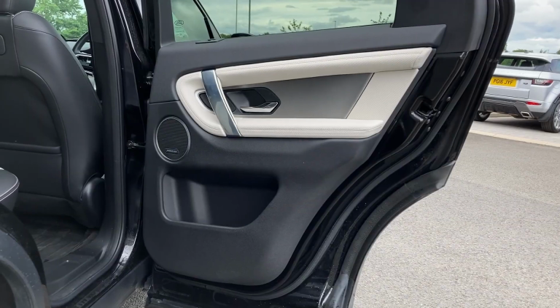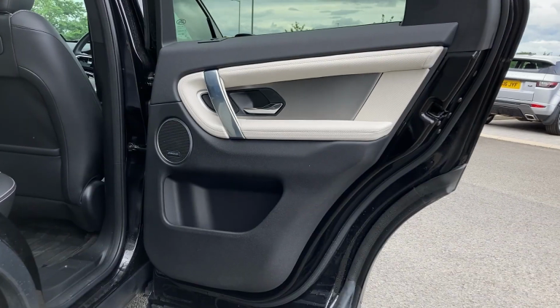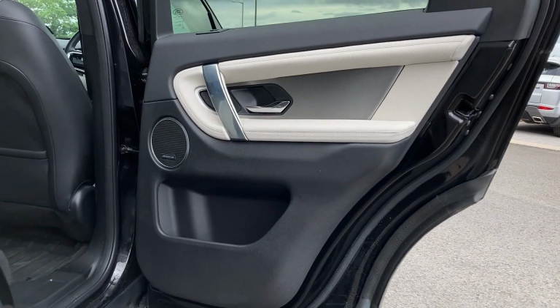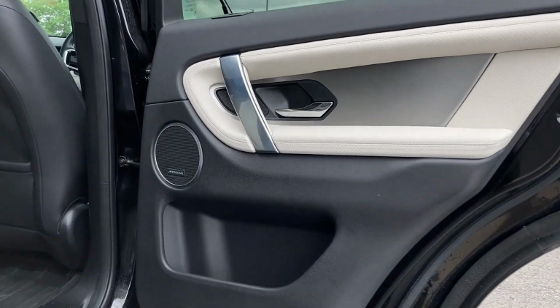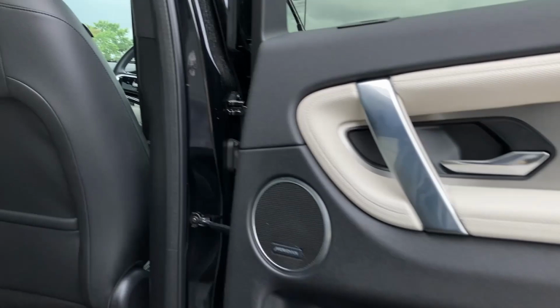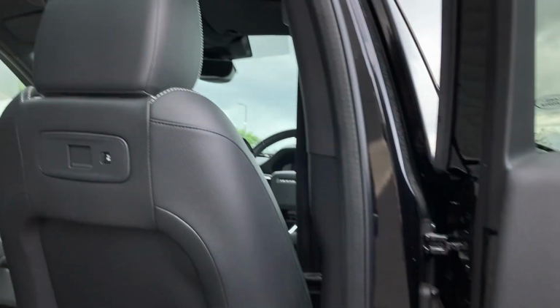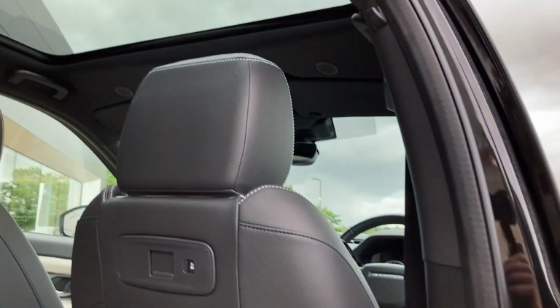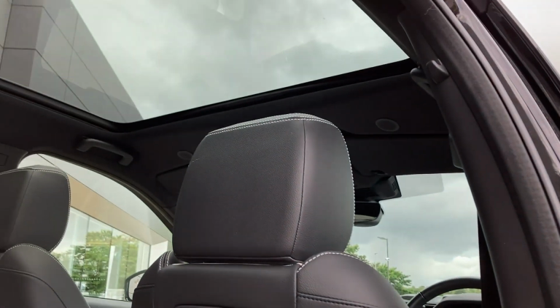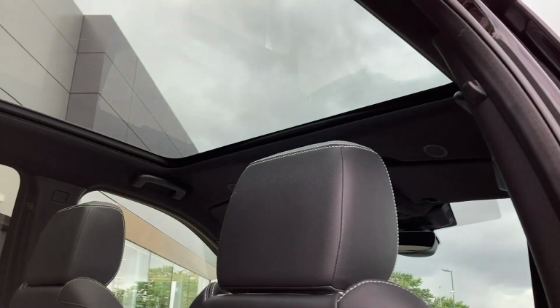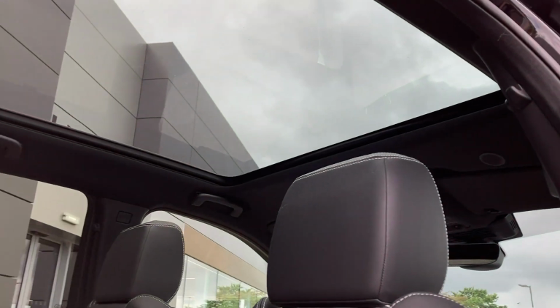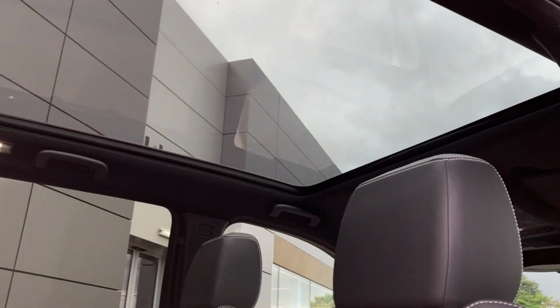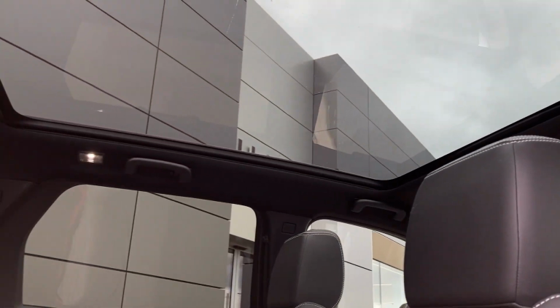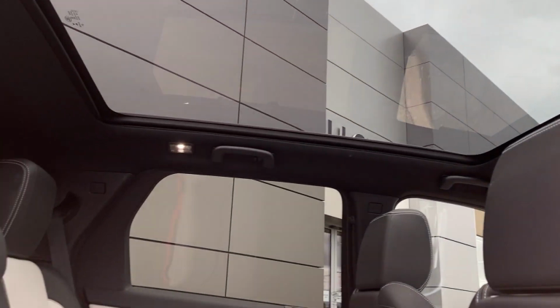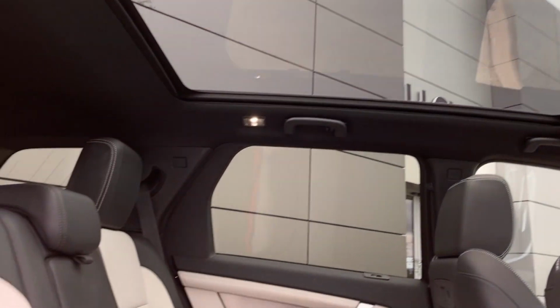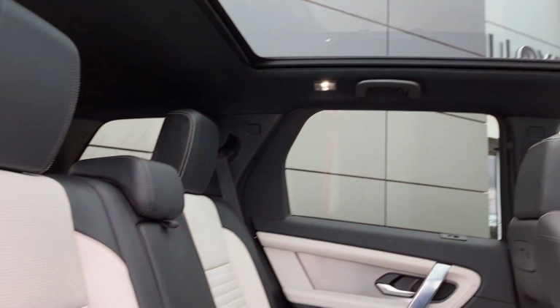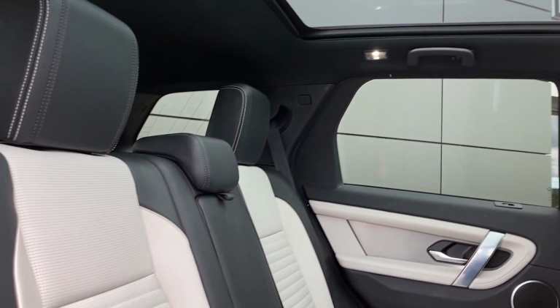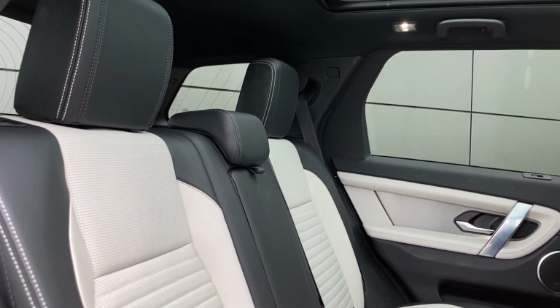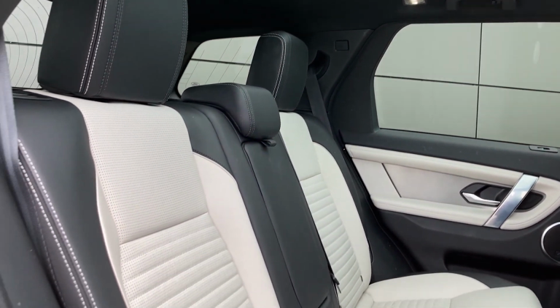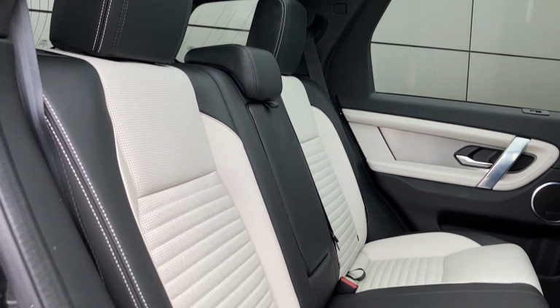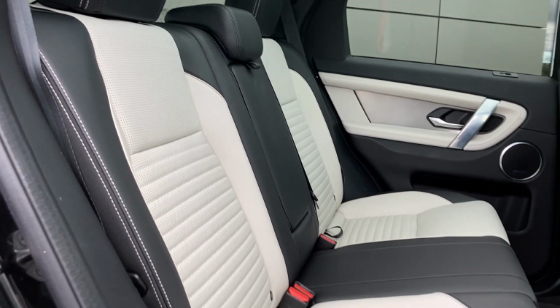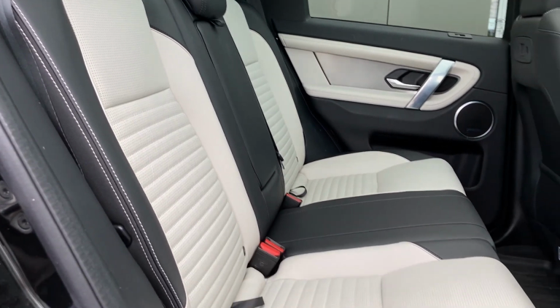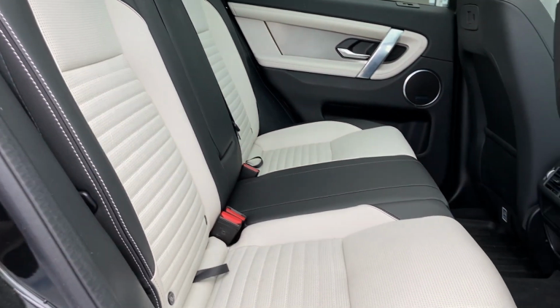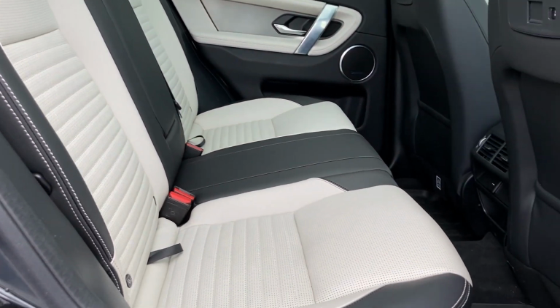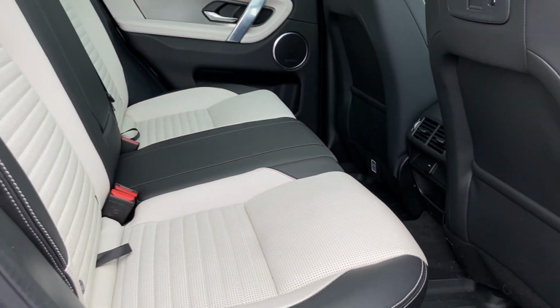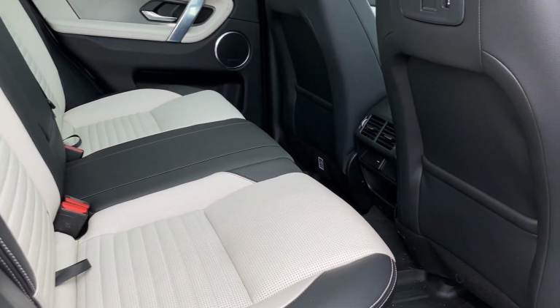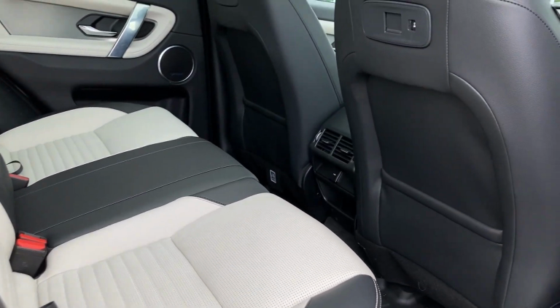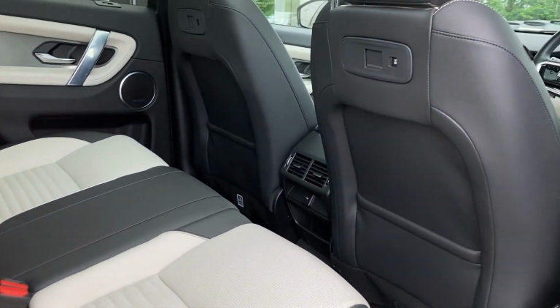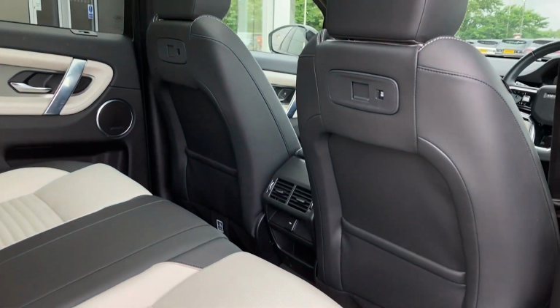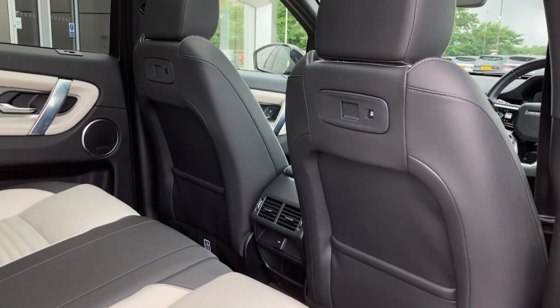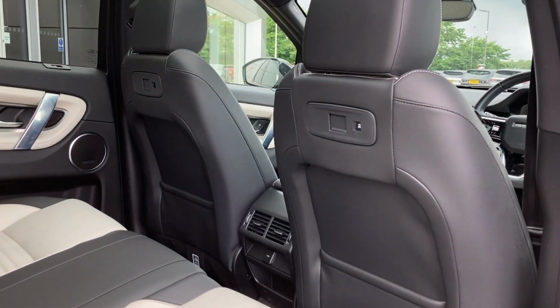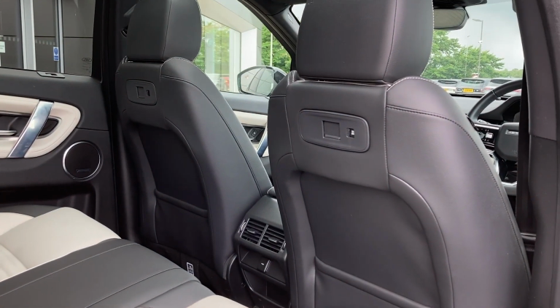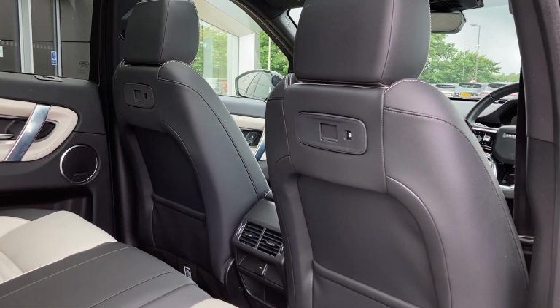Entering into the rear of the cabin we can see the fixed panorama roof and the ebony and light oyster green leather seats with those fixed child seat mounts and the click and go base units on the back of the front seats.